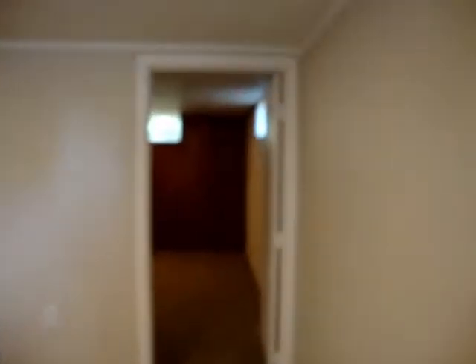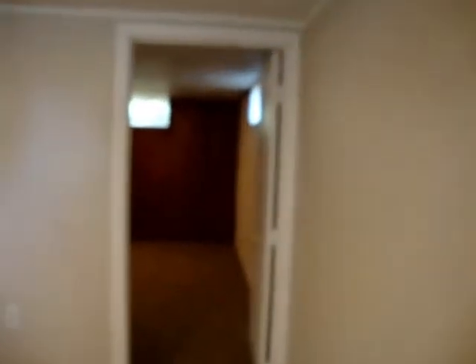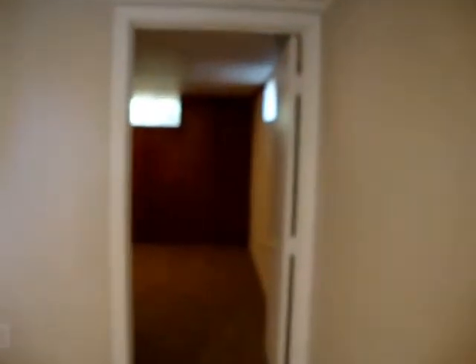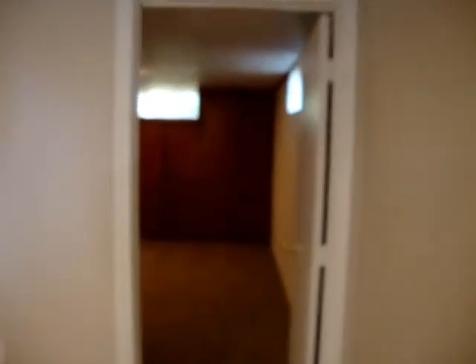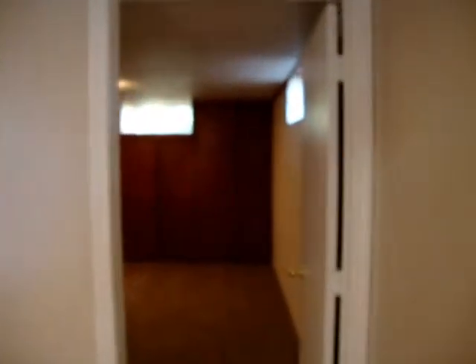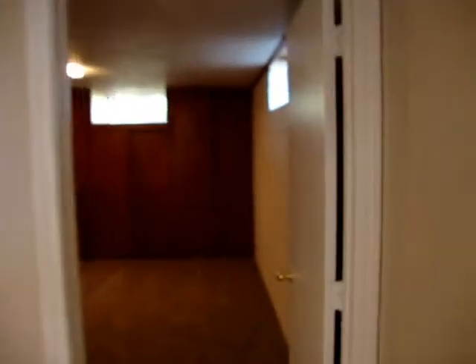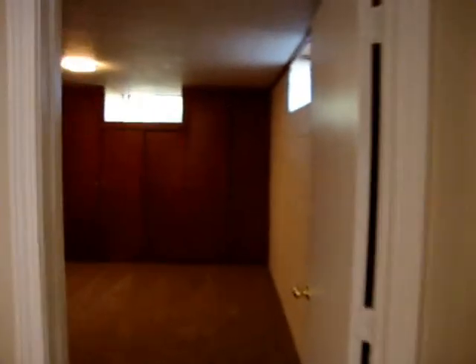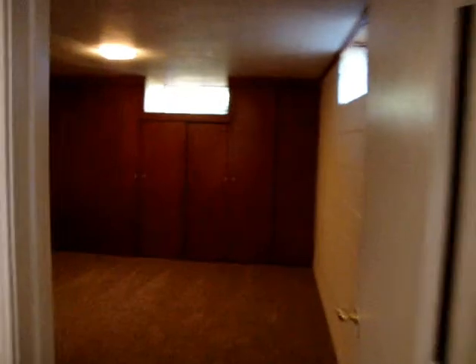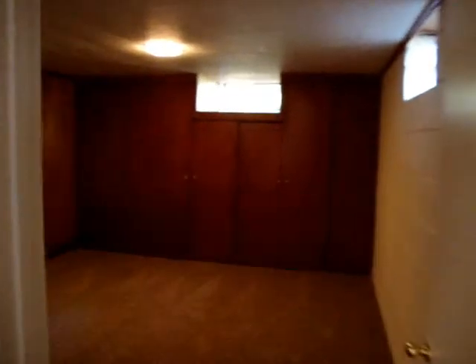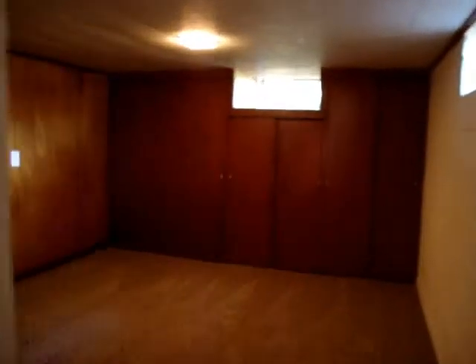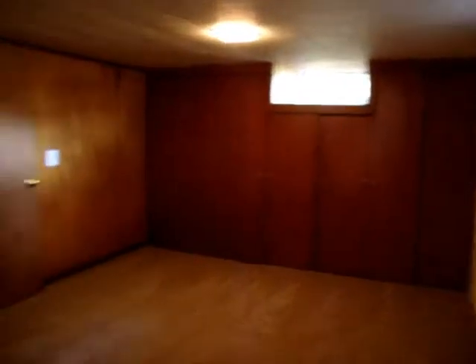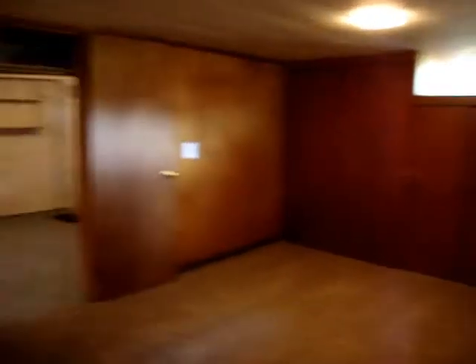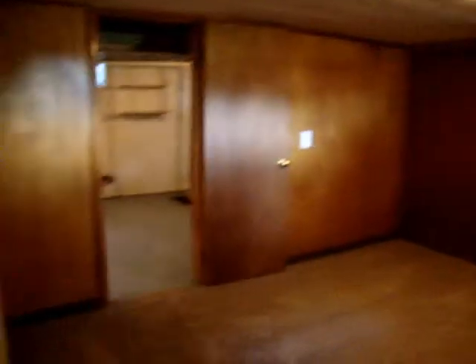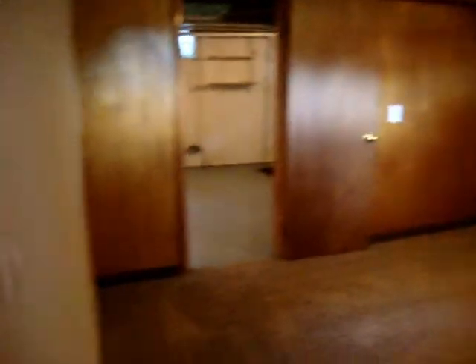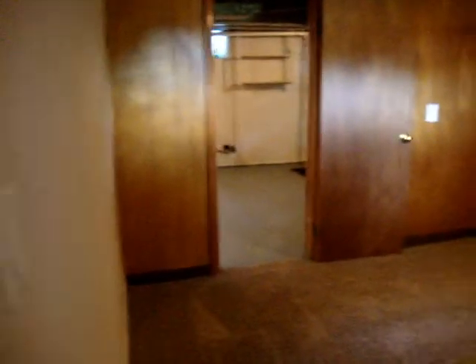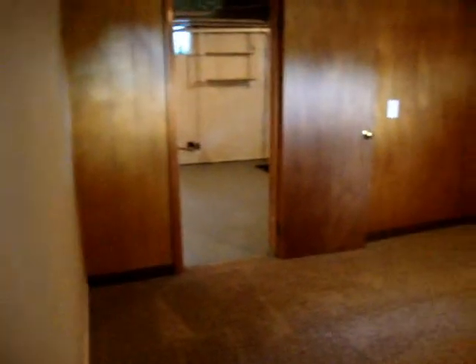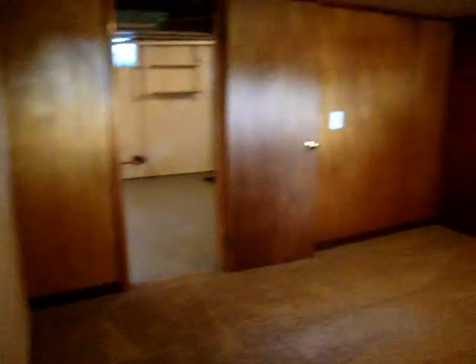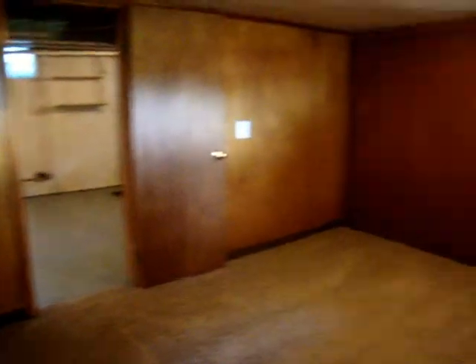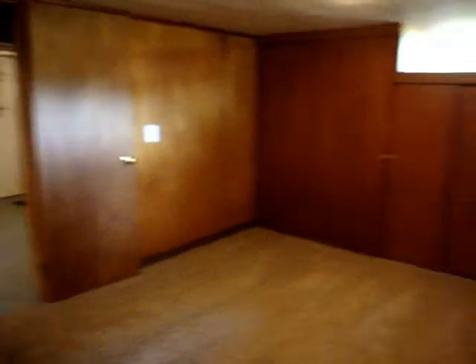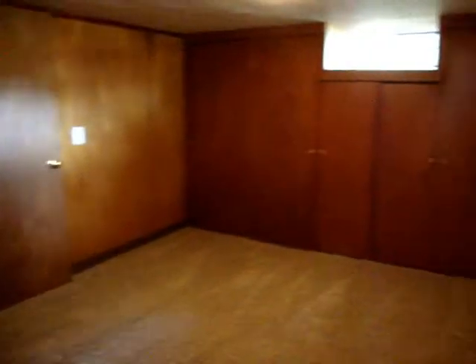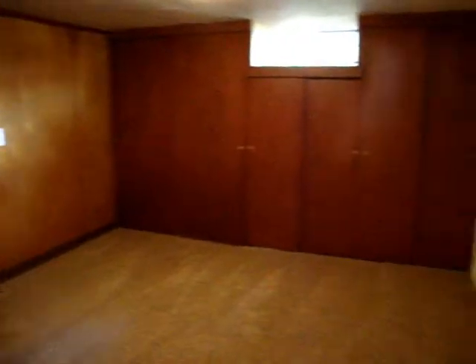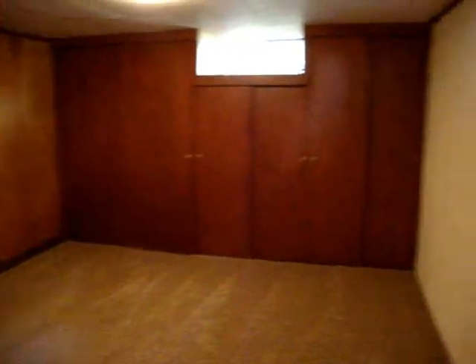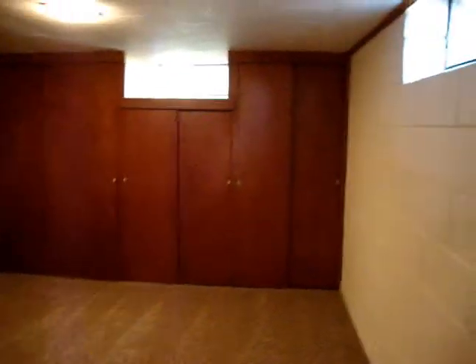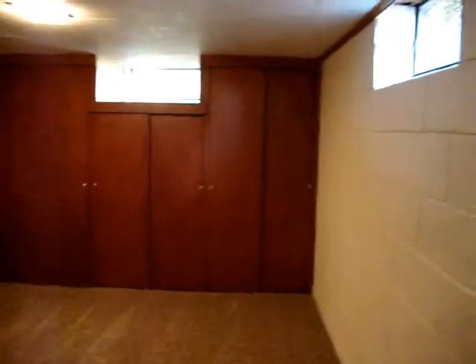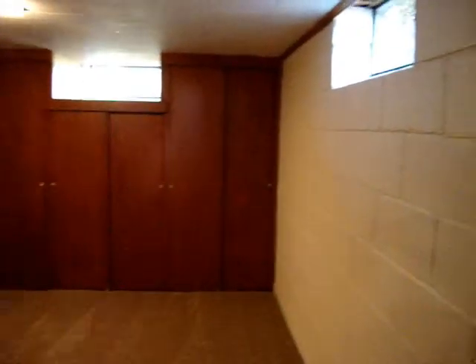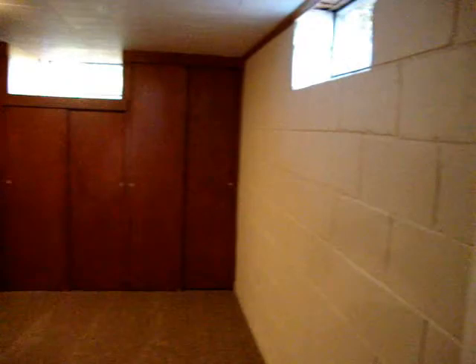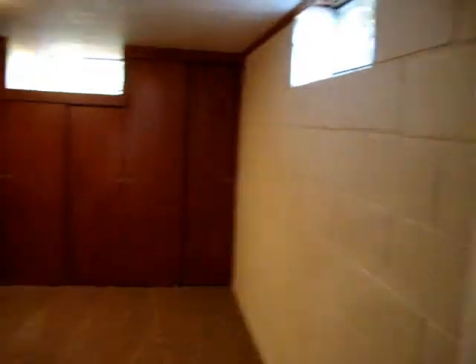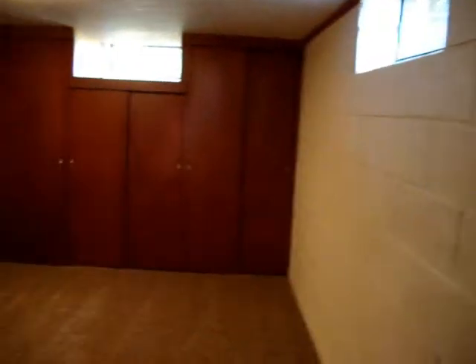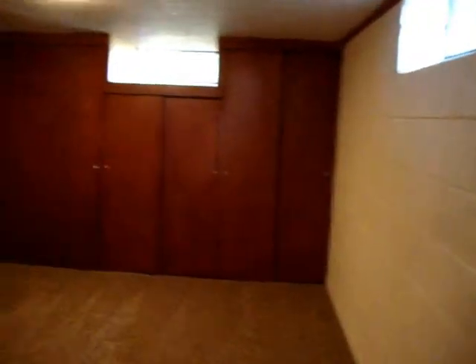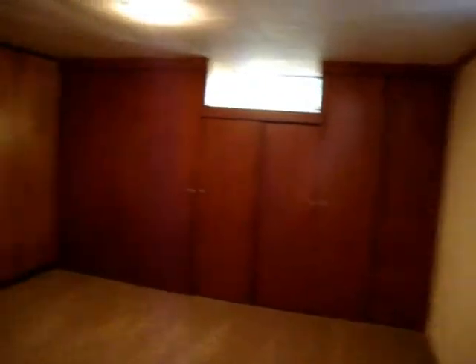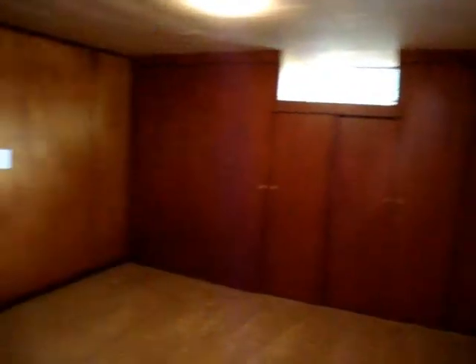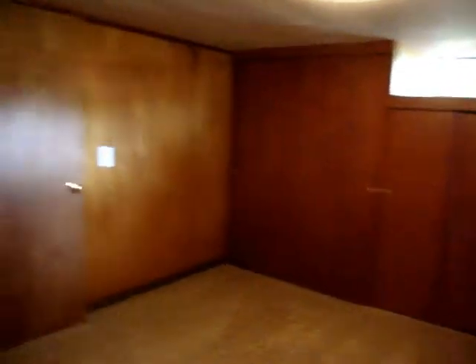Nice place for computer, office, playroom, daycare area. Lots of storage. Built-ins again down here.